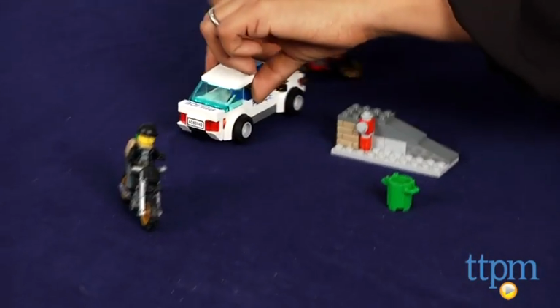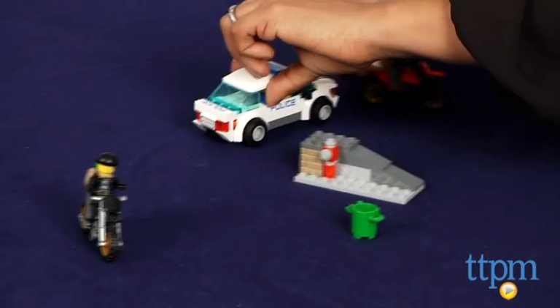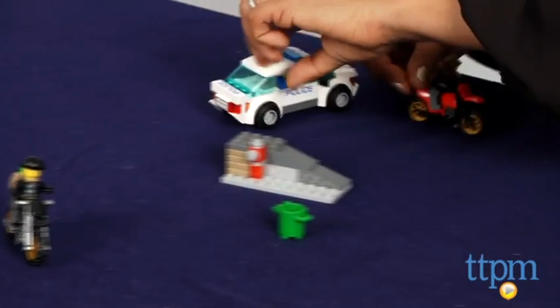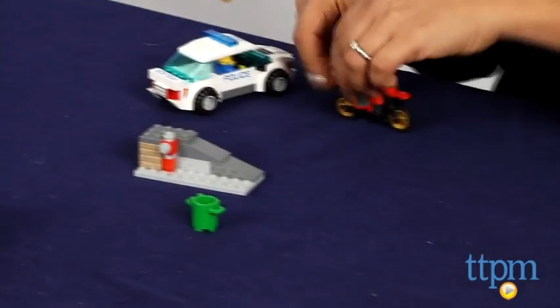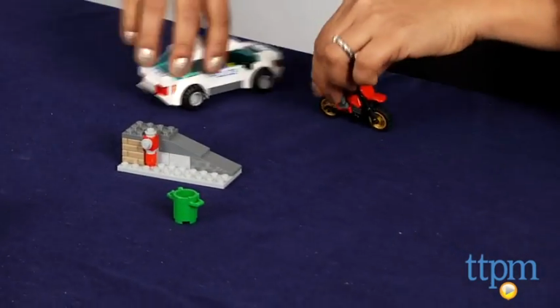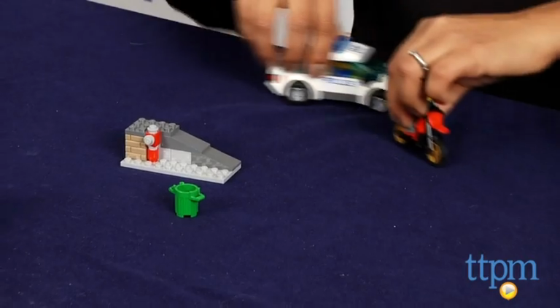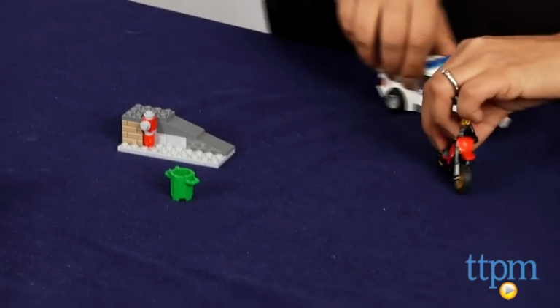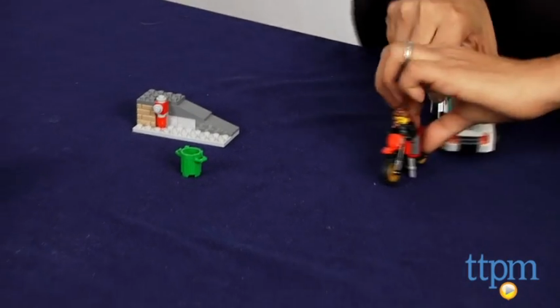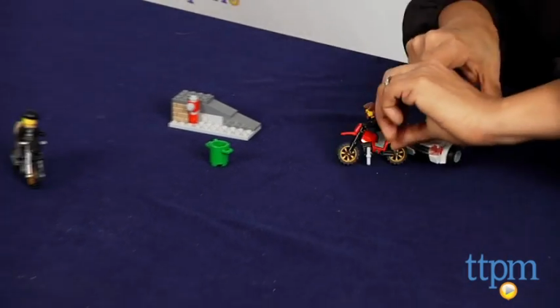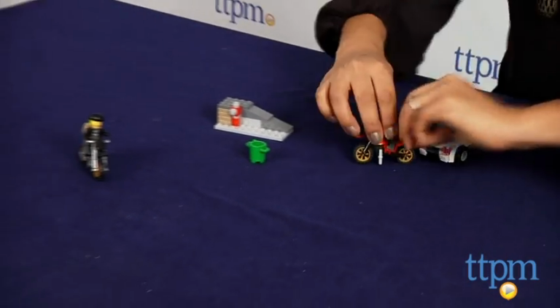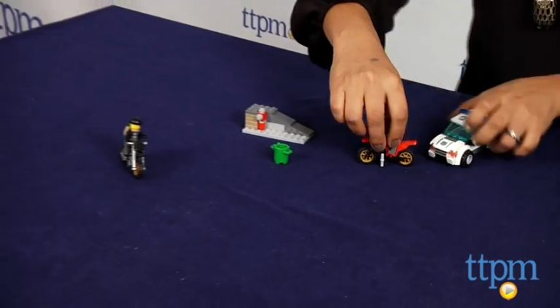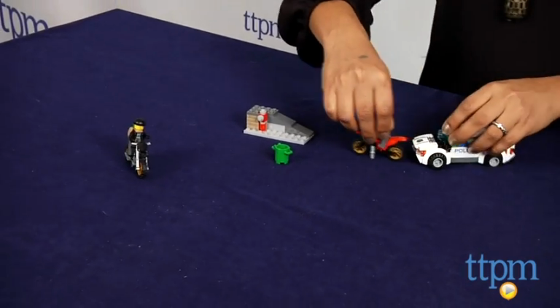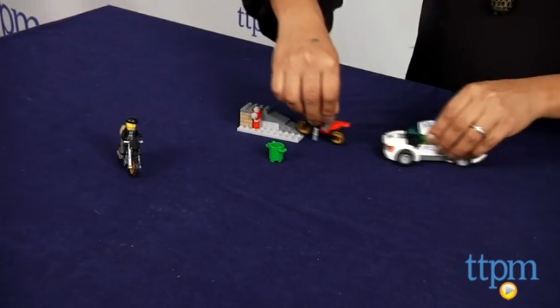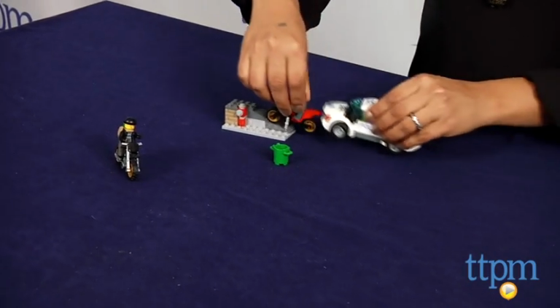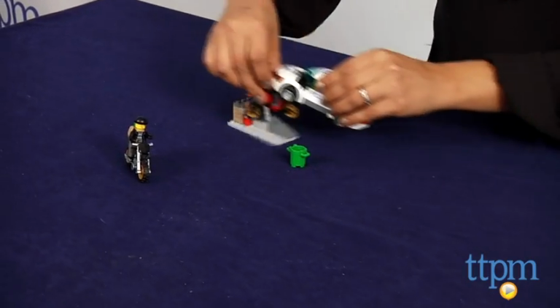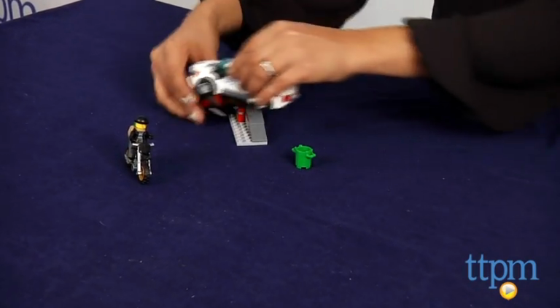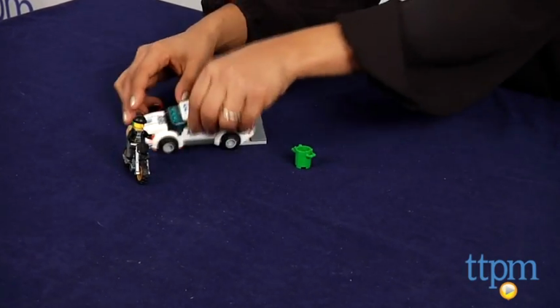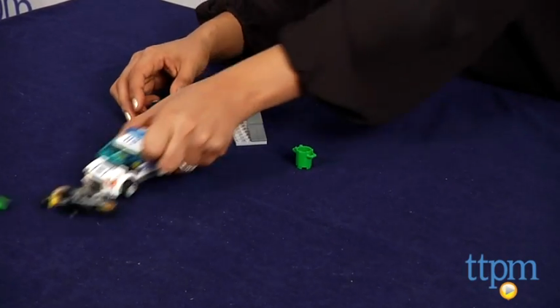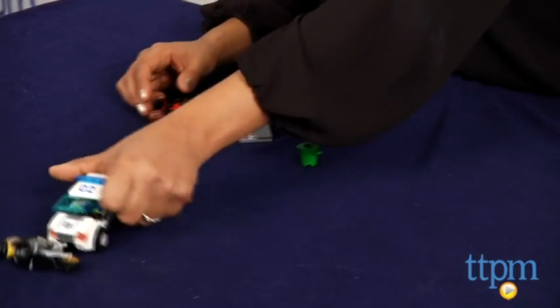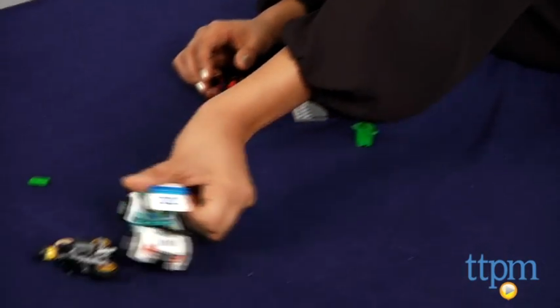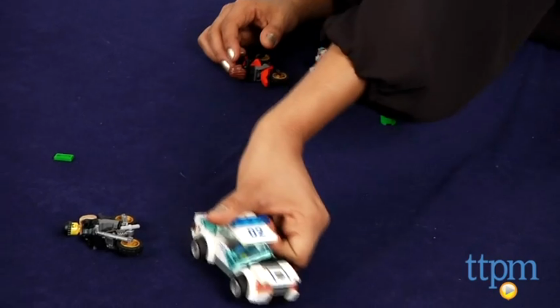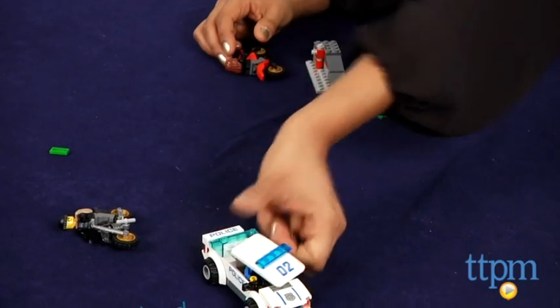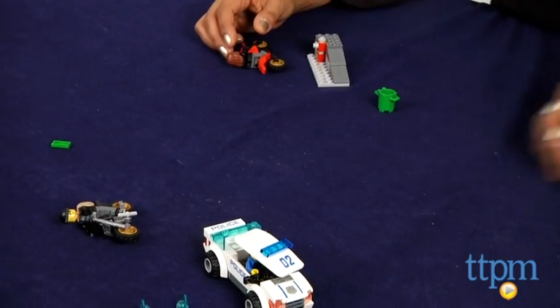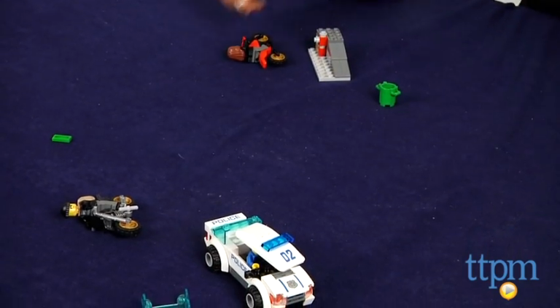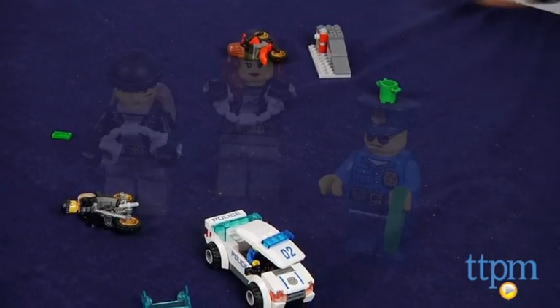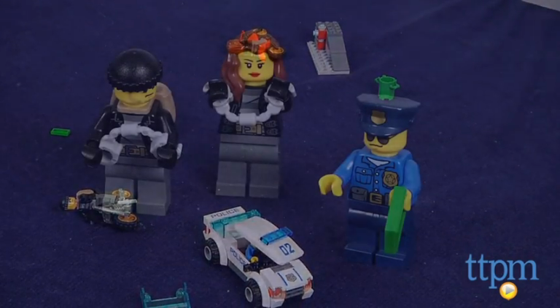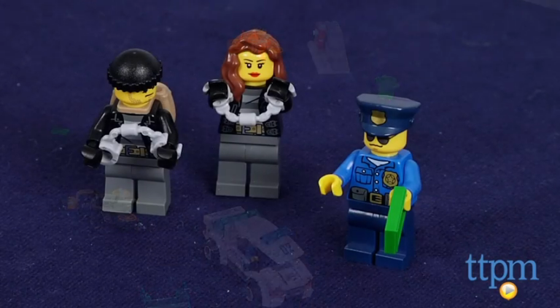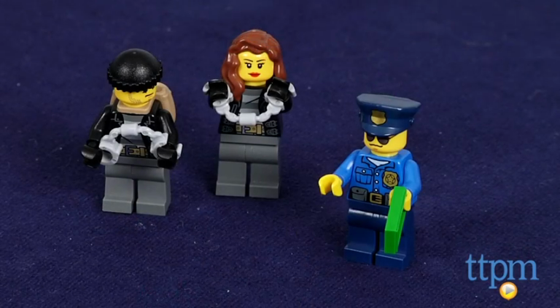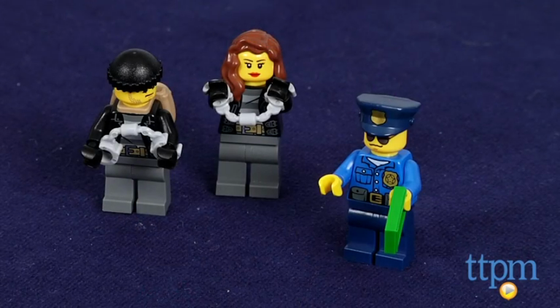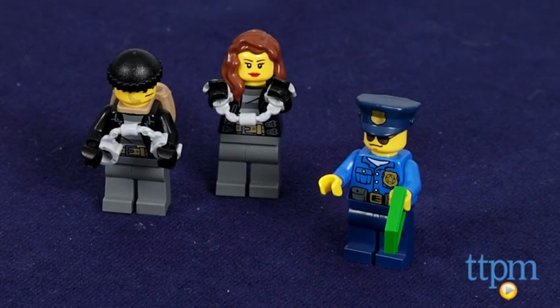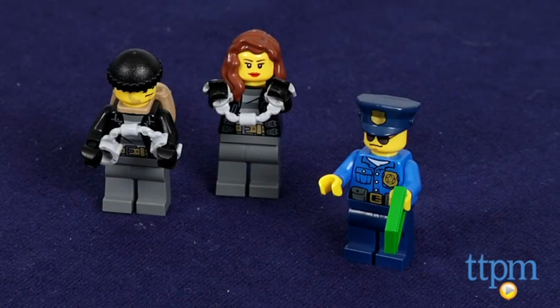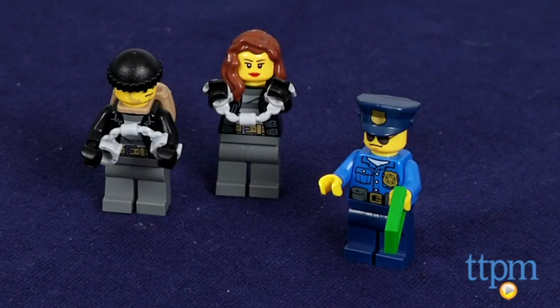The details on this set are what to be expected from LEGO kits: scruffy faces, hundred-dollar bills, and even classic aviators on the cop. This Bonnie and Clyde duo are no match for the police.